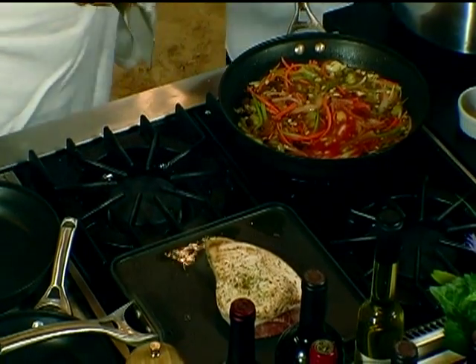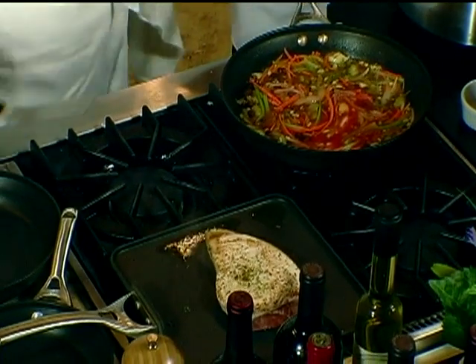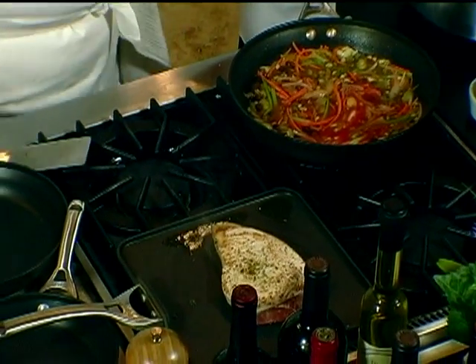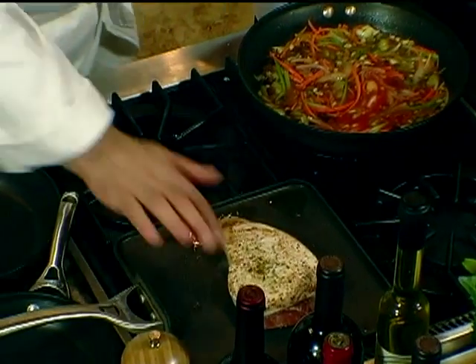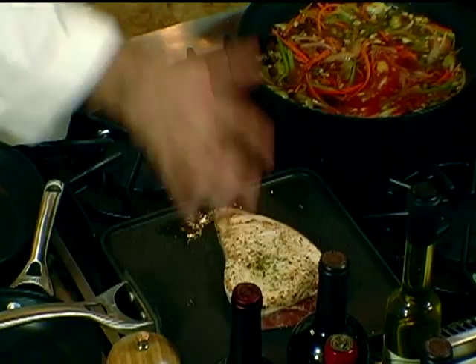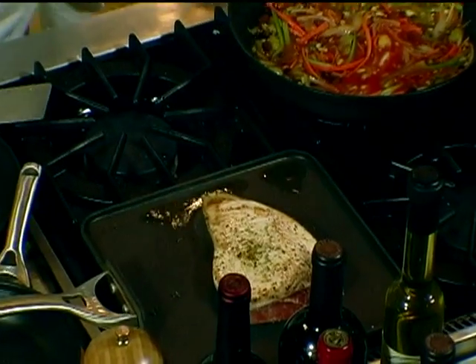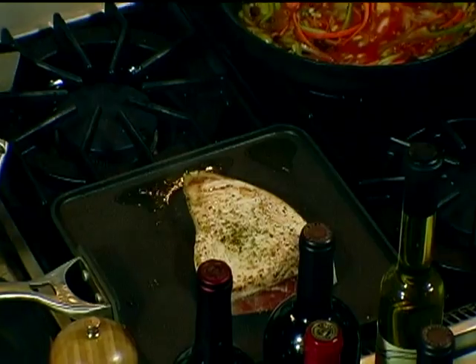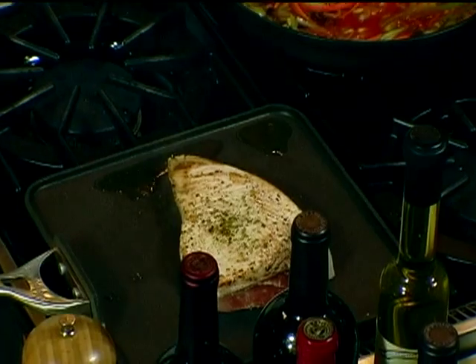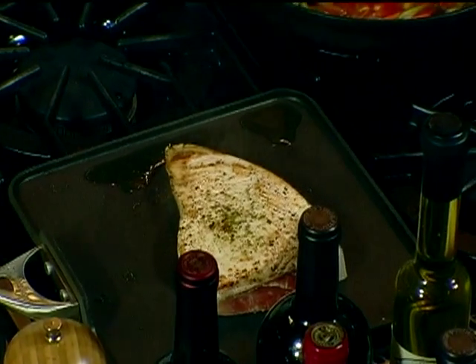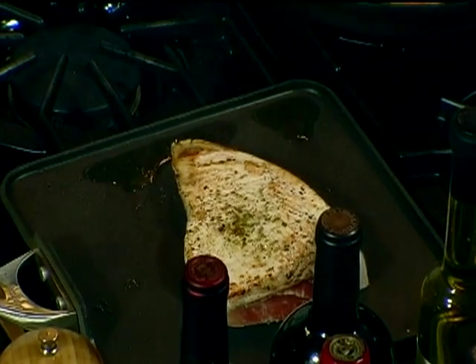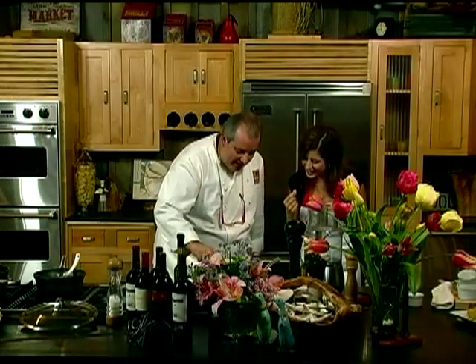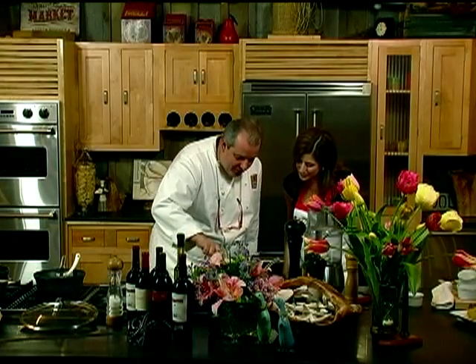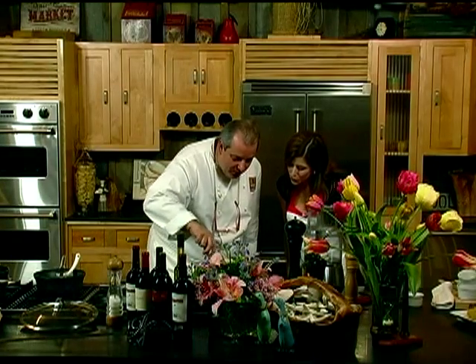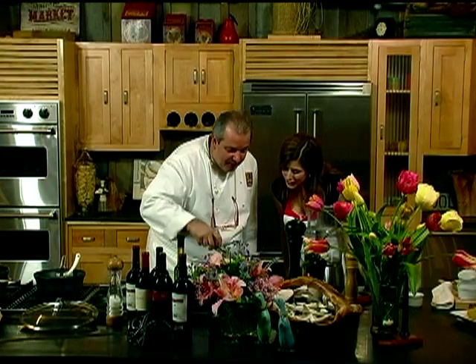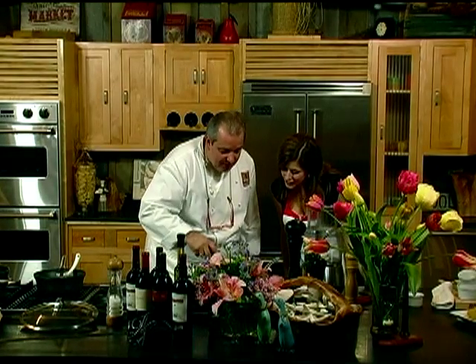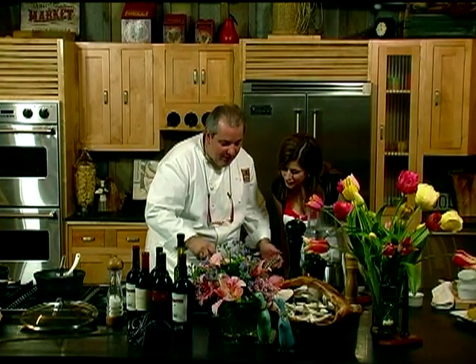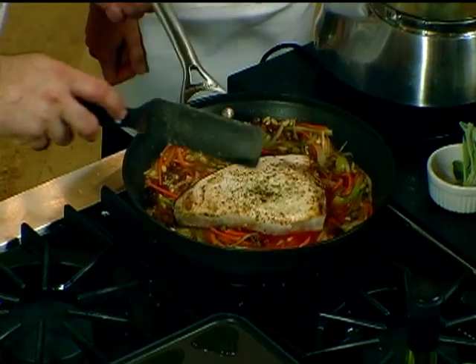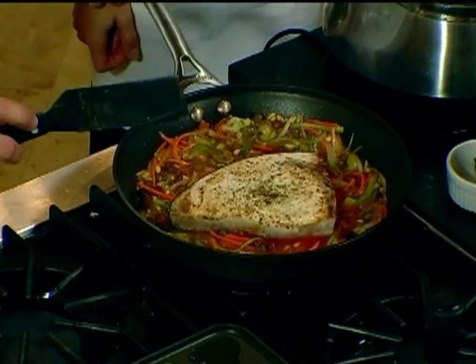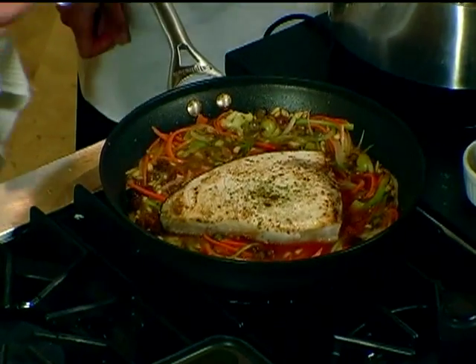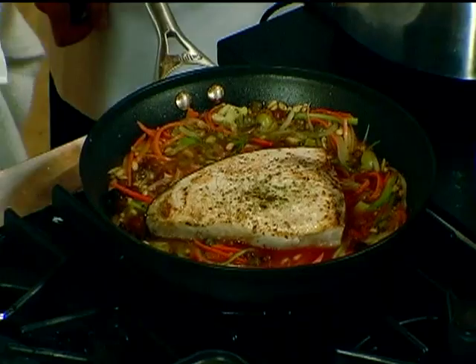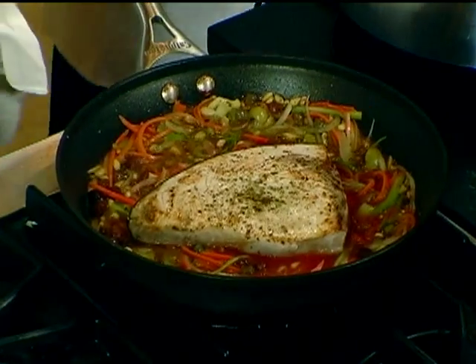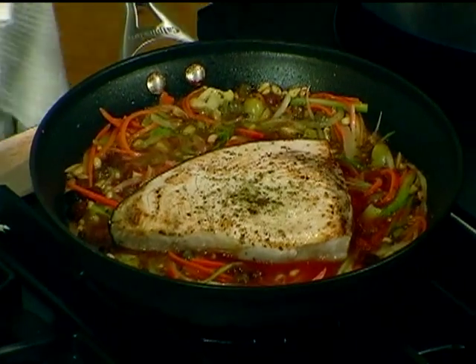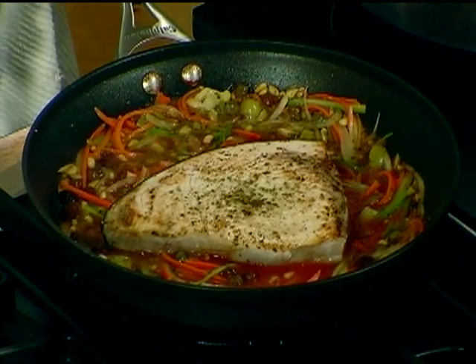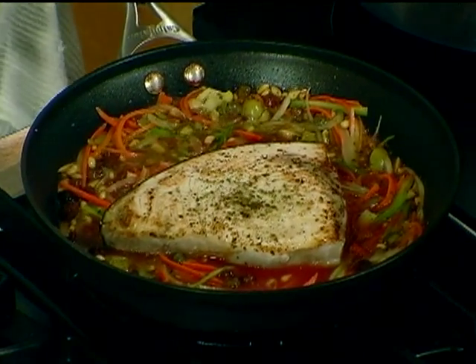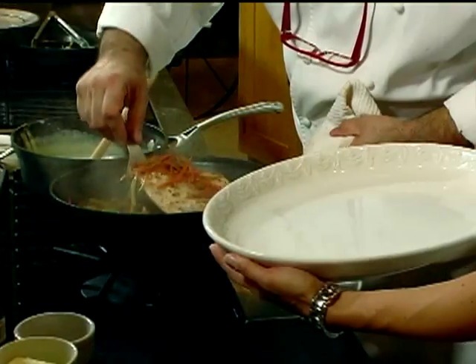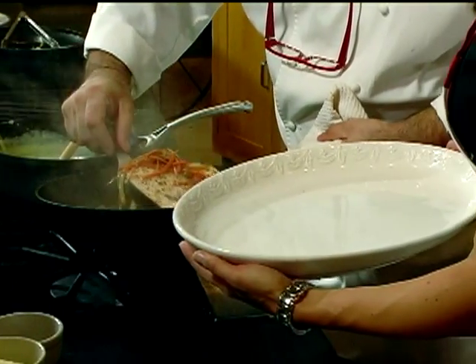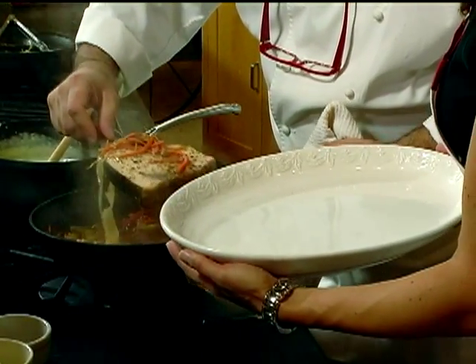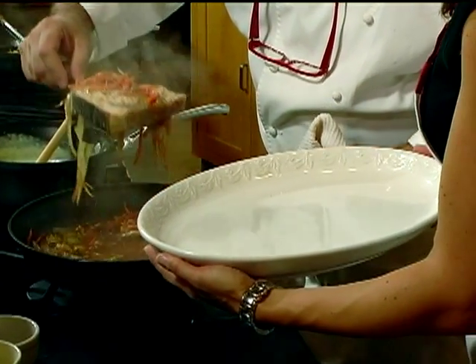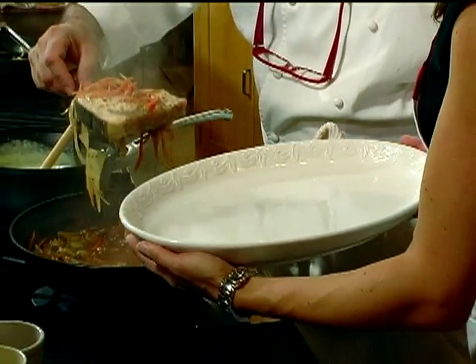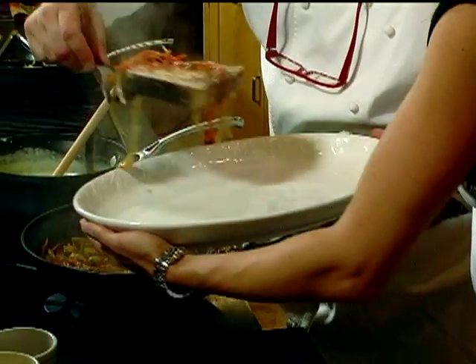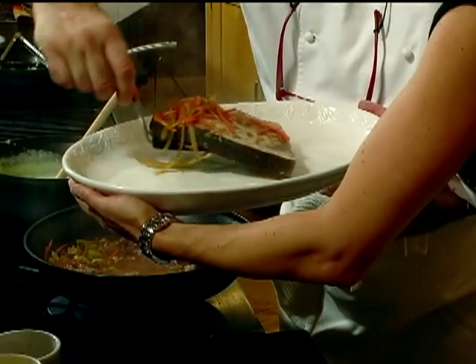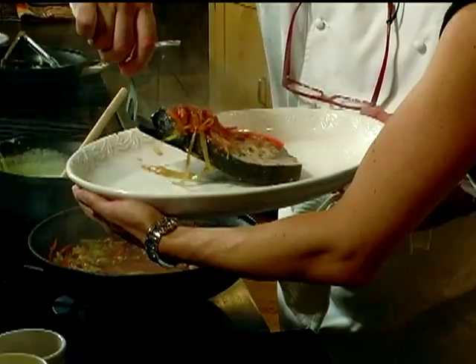This fish is fantastic. Well, it's from Maine — of course it's fantastic. Take the fish and we are going to finish it, stewing slowly. Here we go. Beautiful.